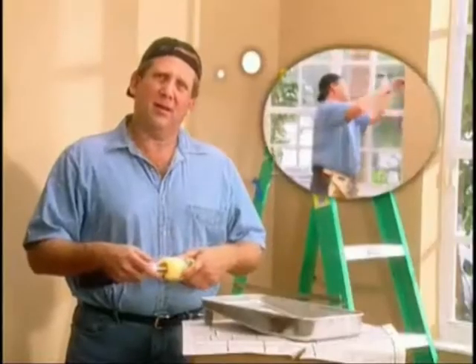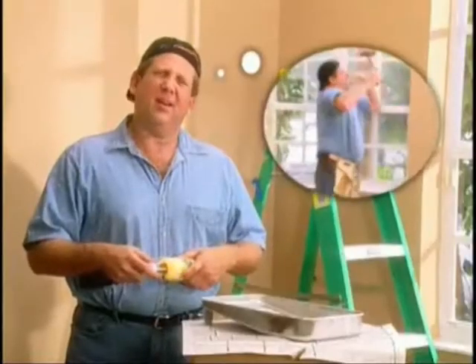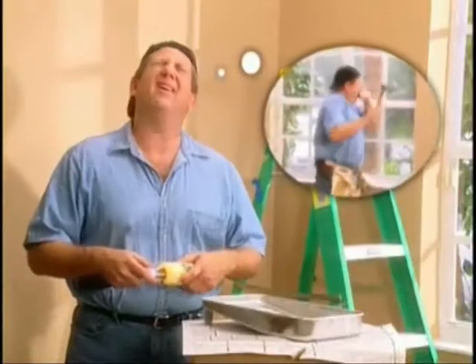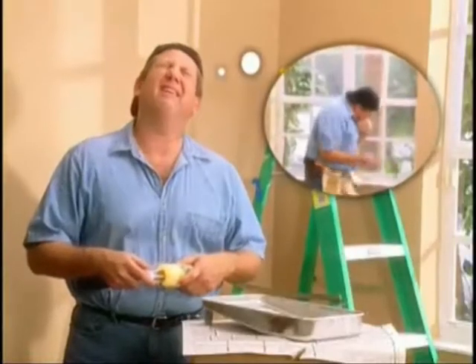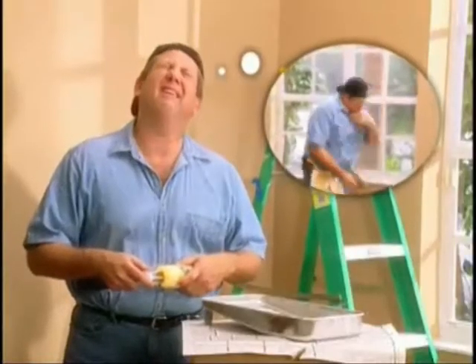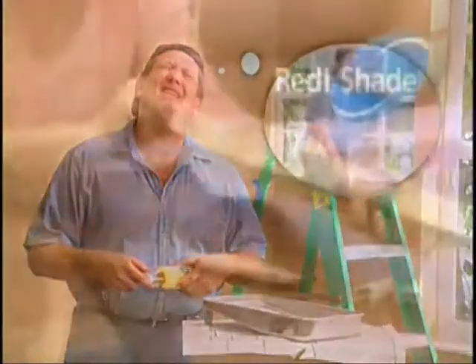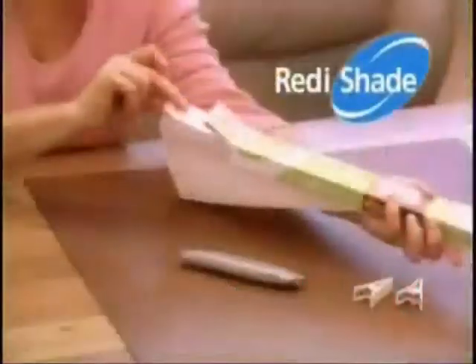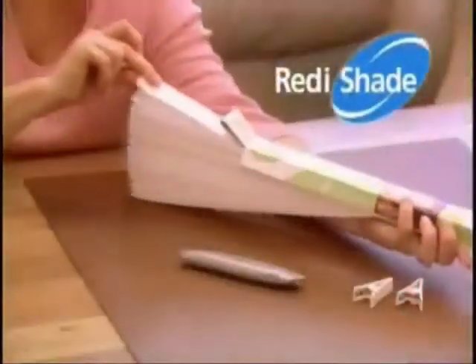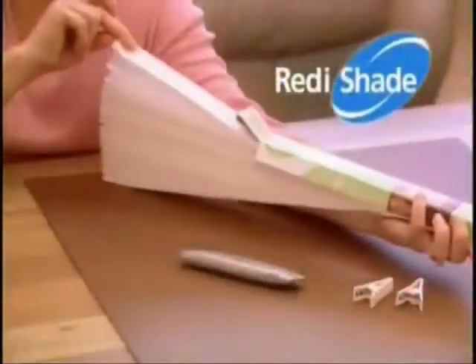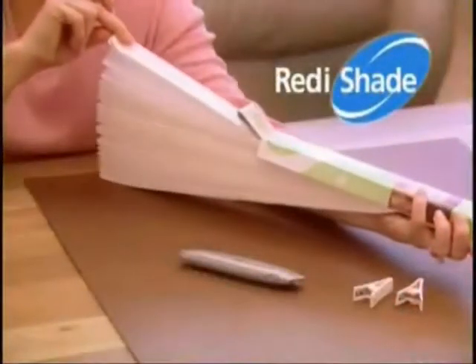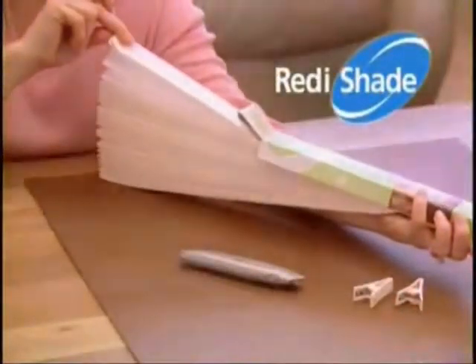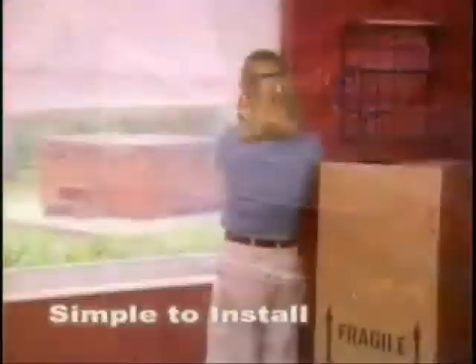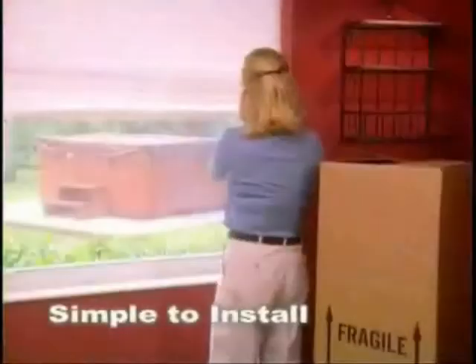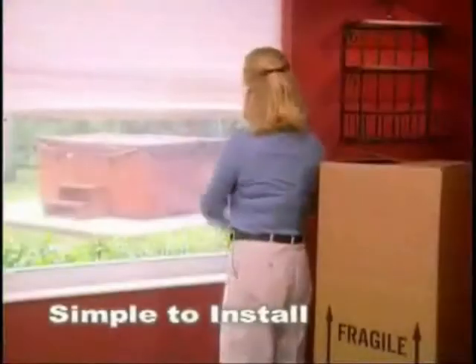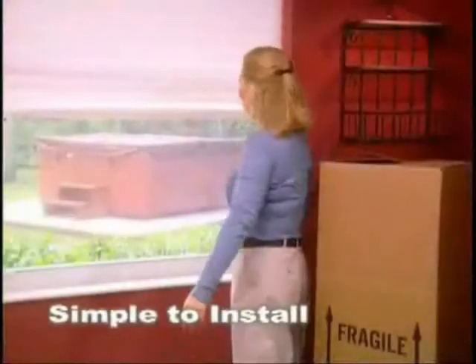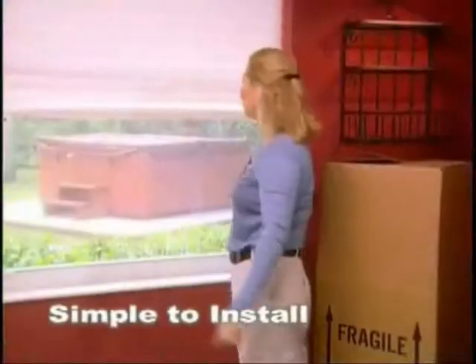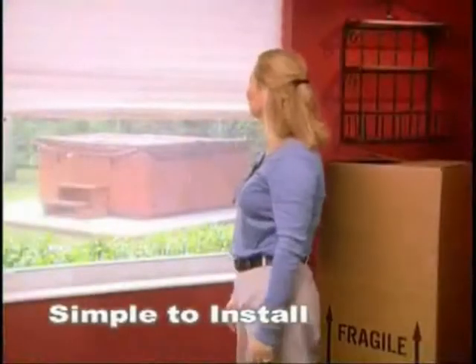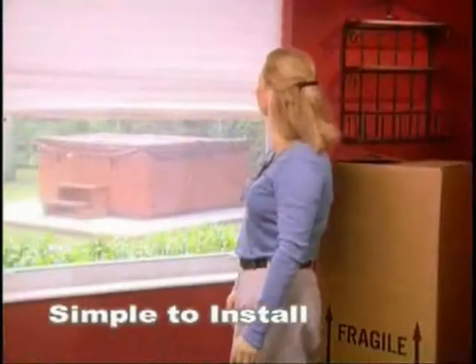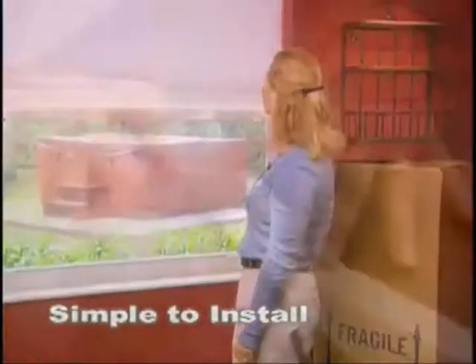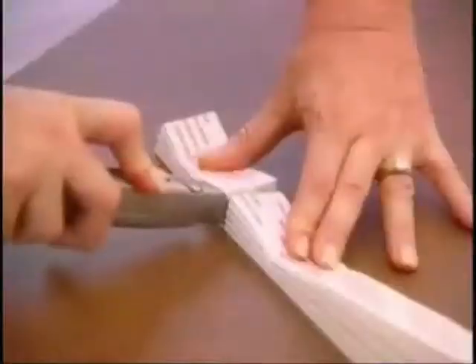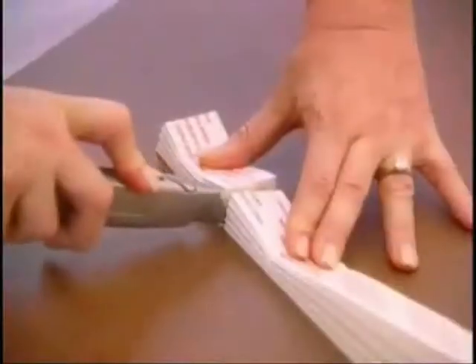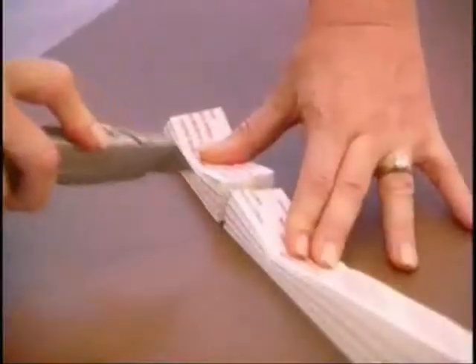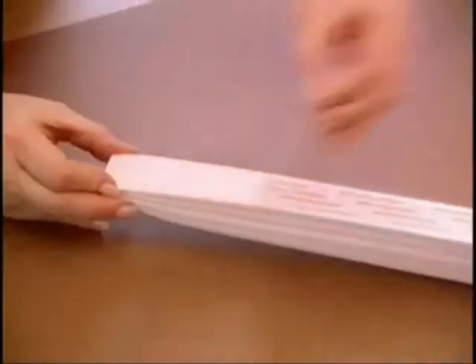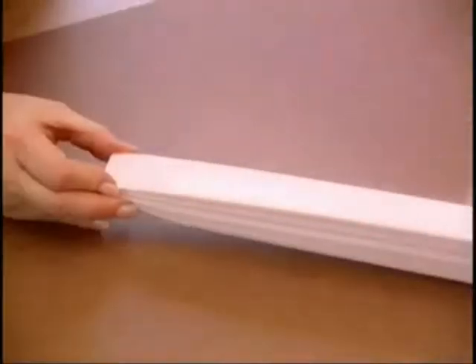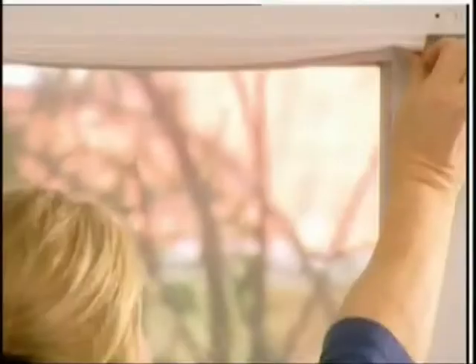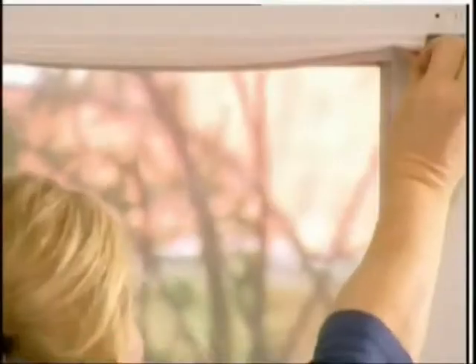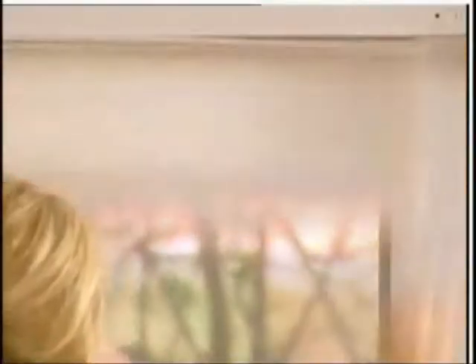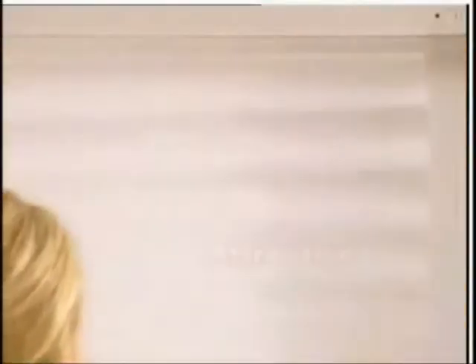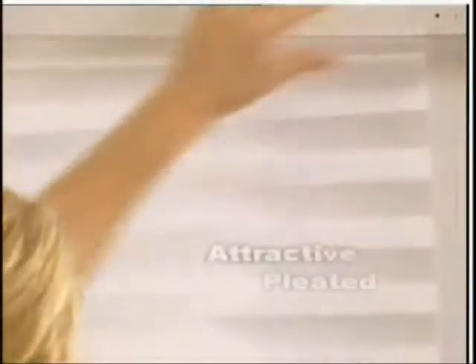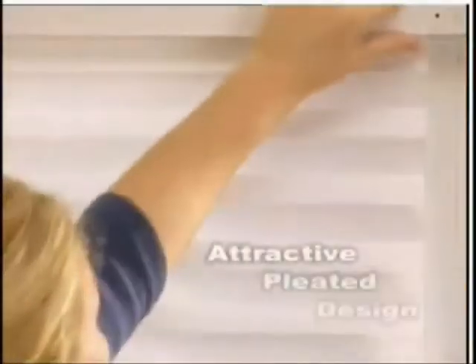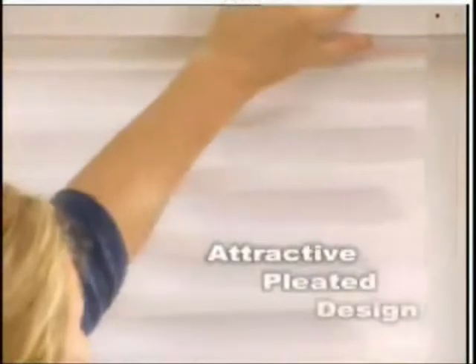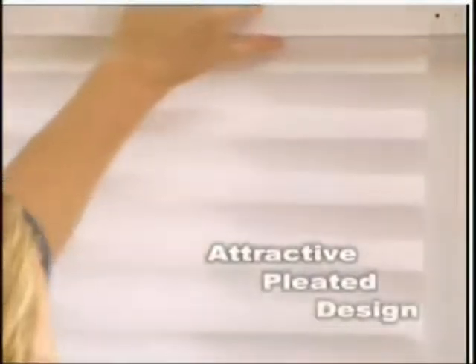Relax, now there's Reddish Shade — the inexpensive window covering that installs in minutes. Simply shrink, peel, and stick. No screws, no pins, no hardware.